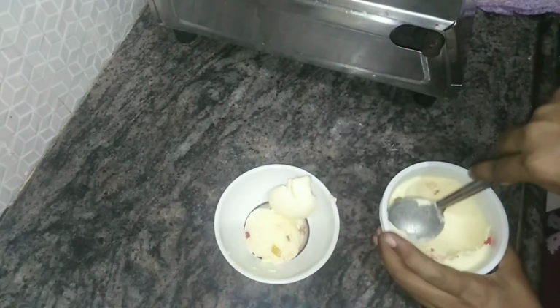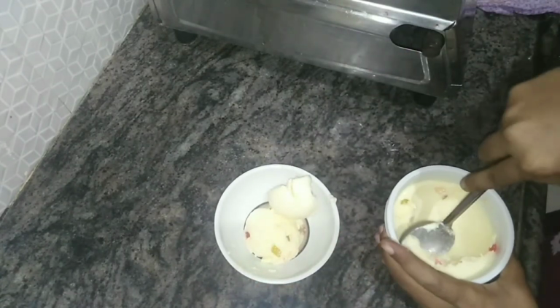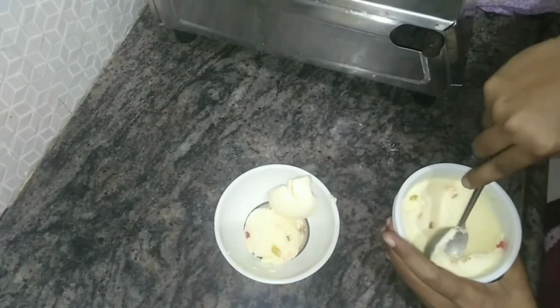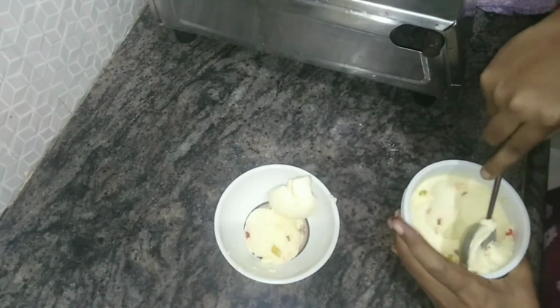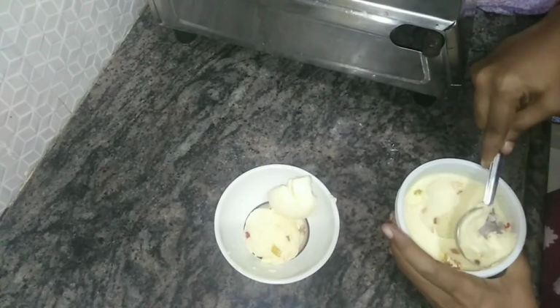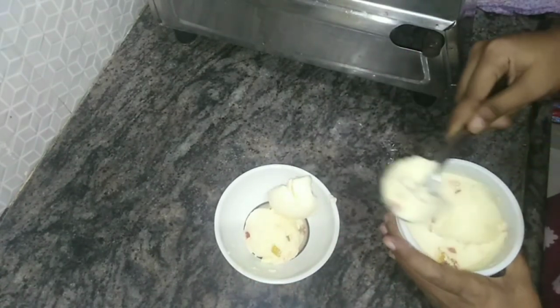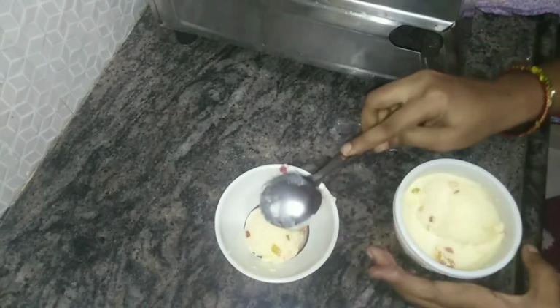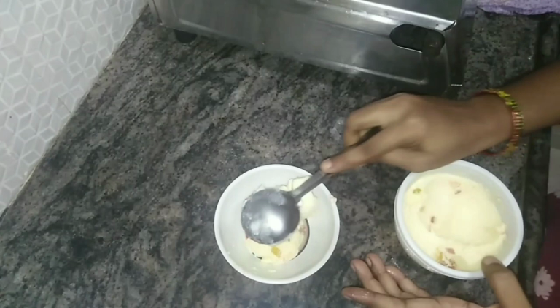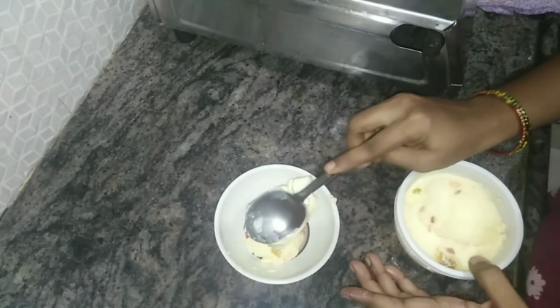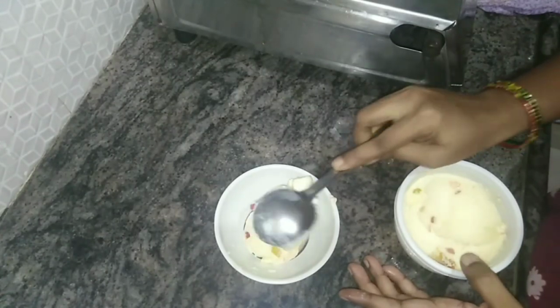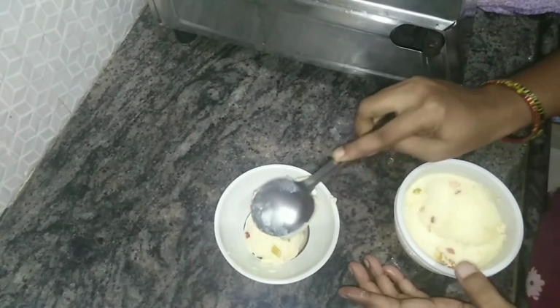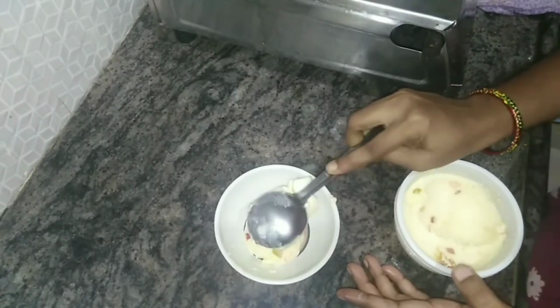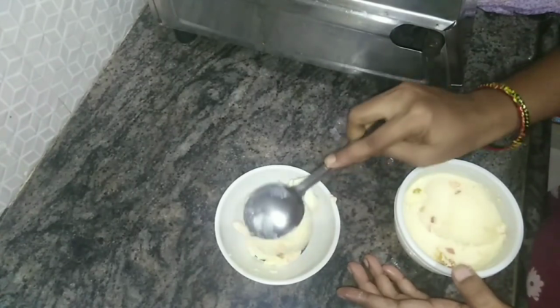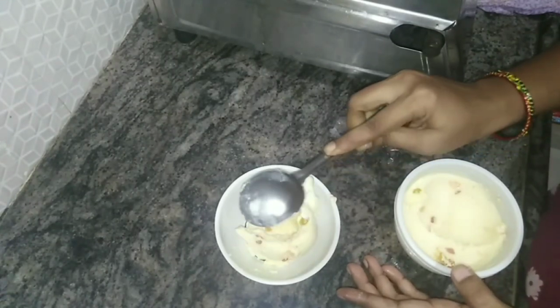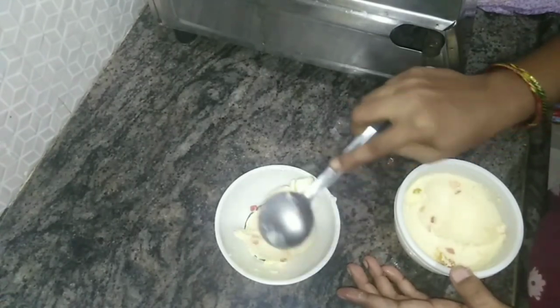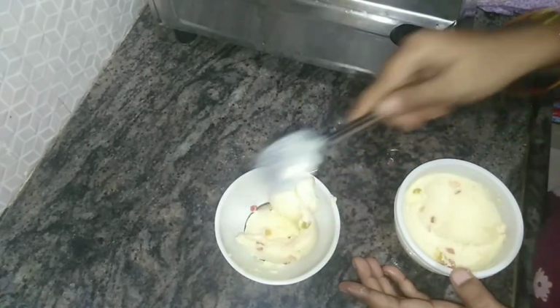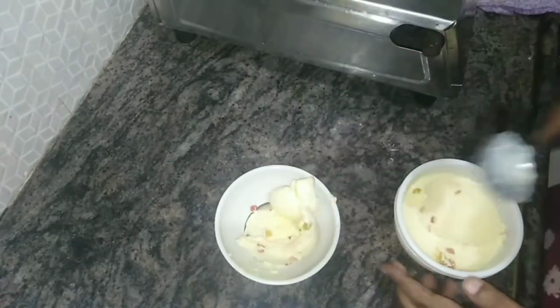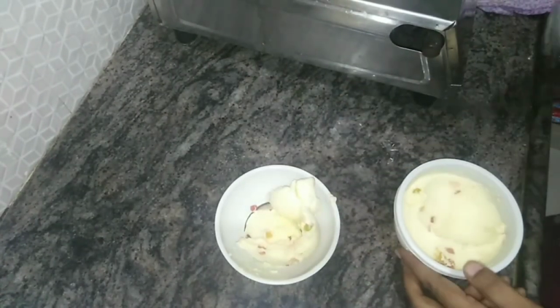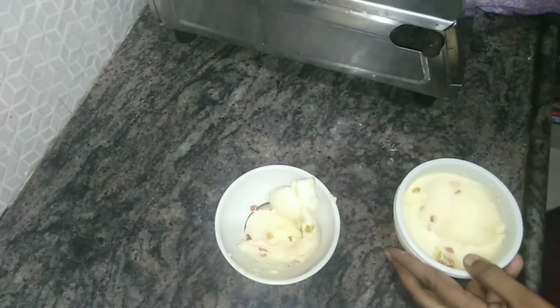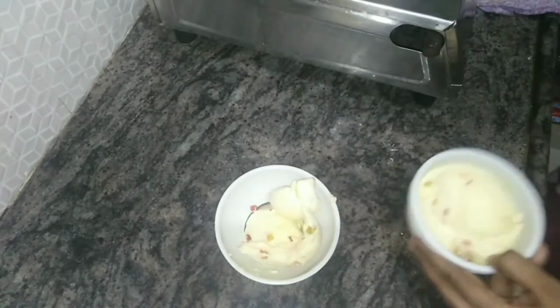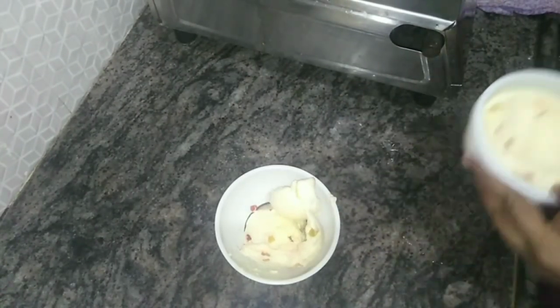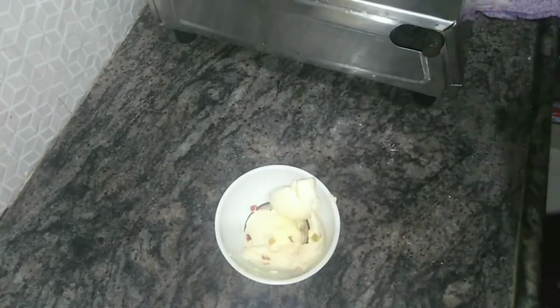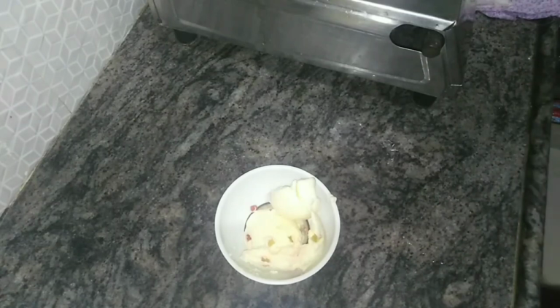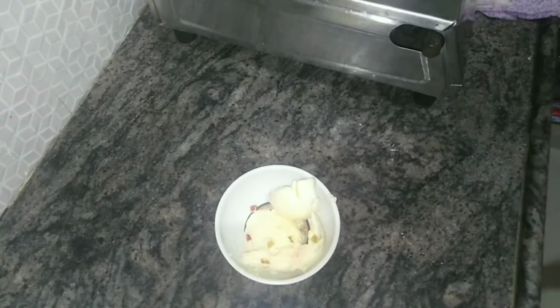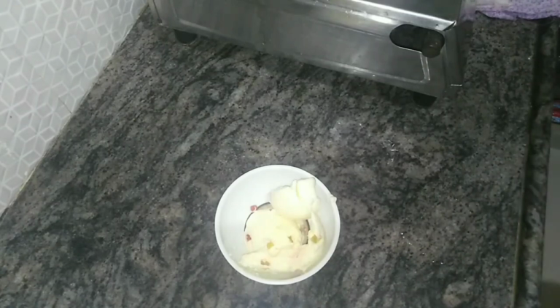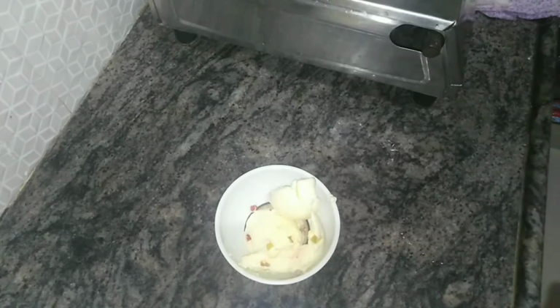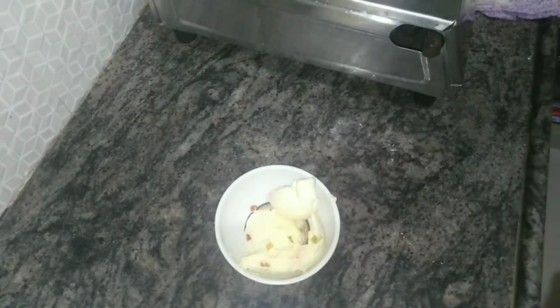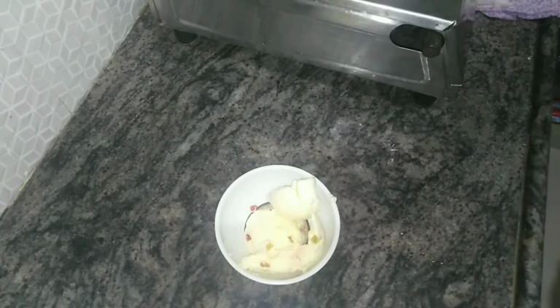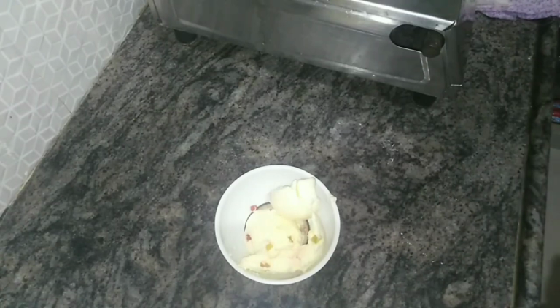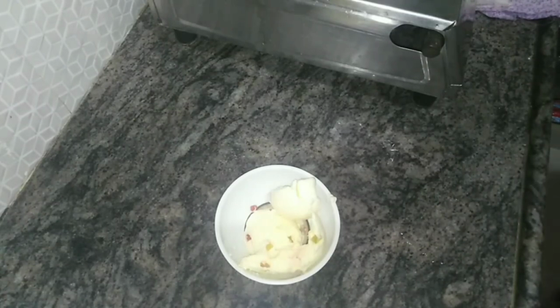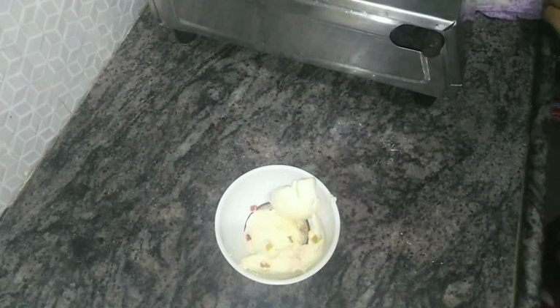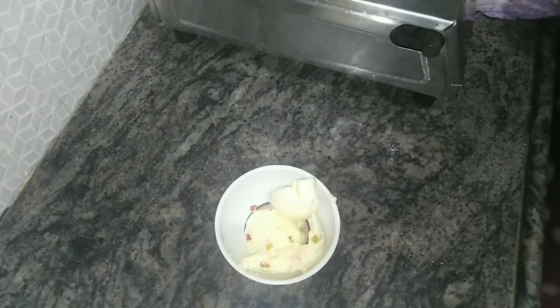This is the perfect ice cream made two times. If you want to try it, you will be happy to share it.